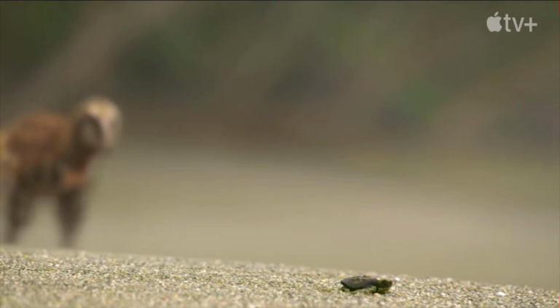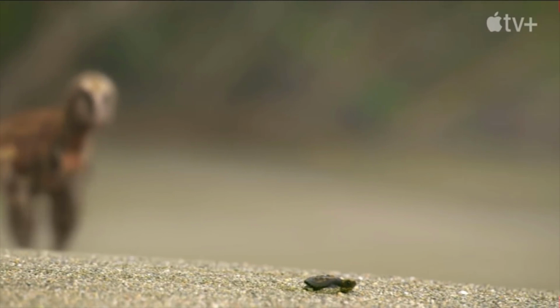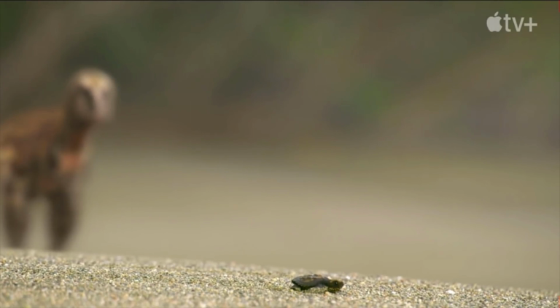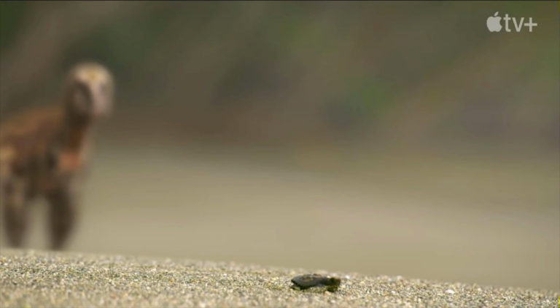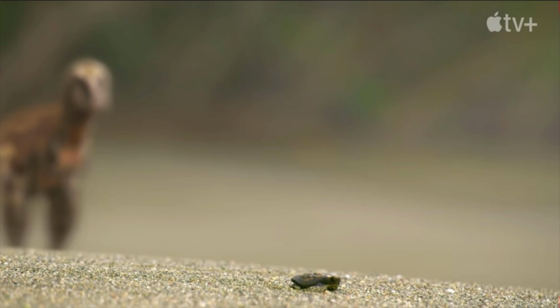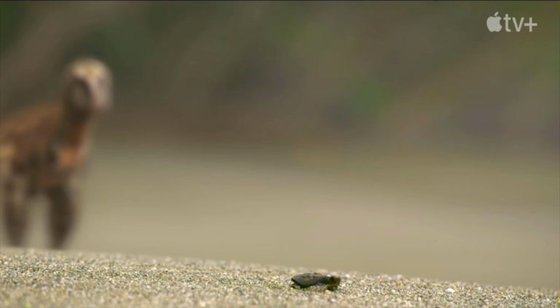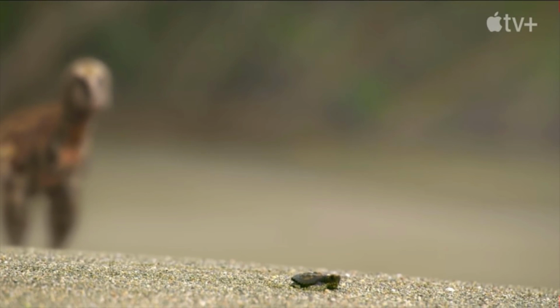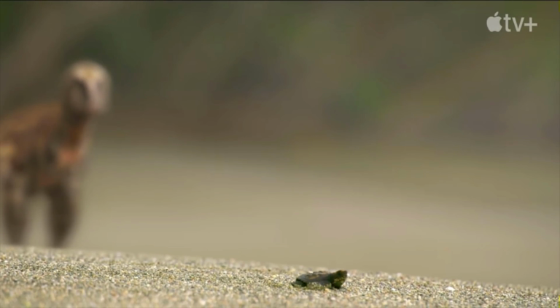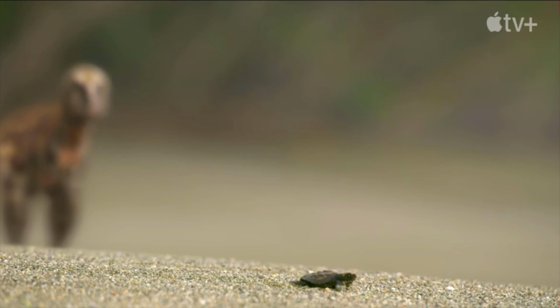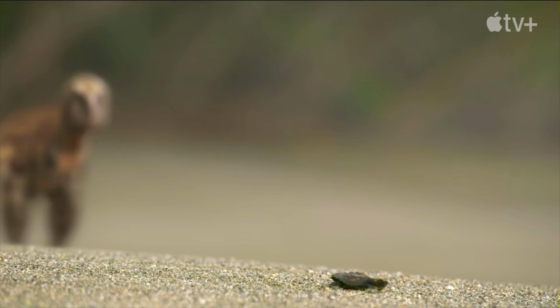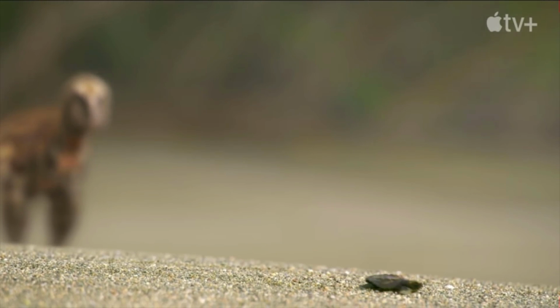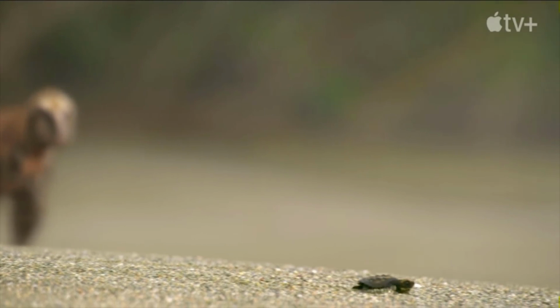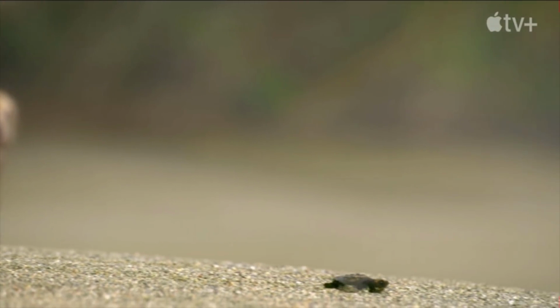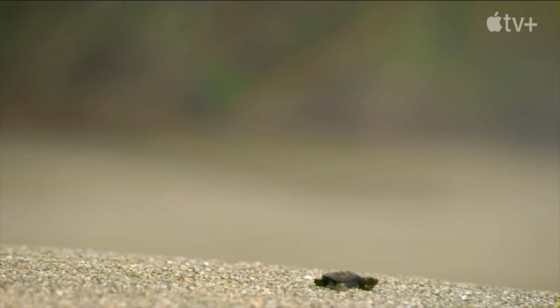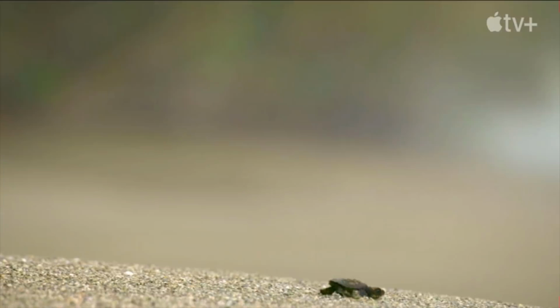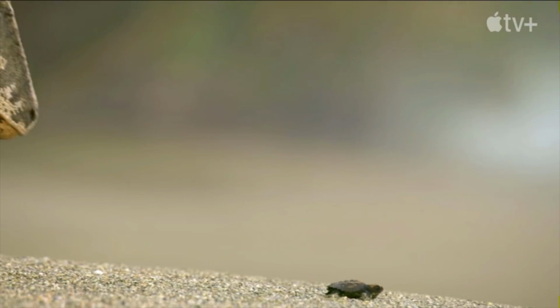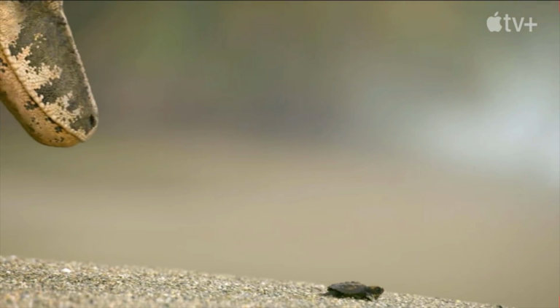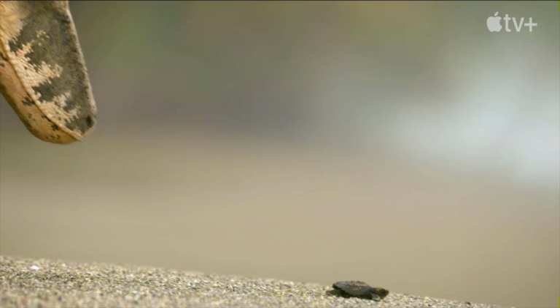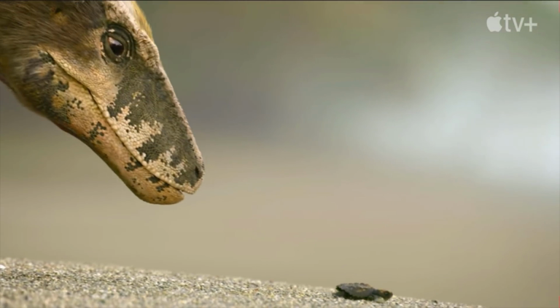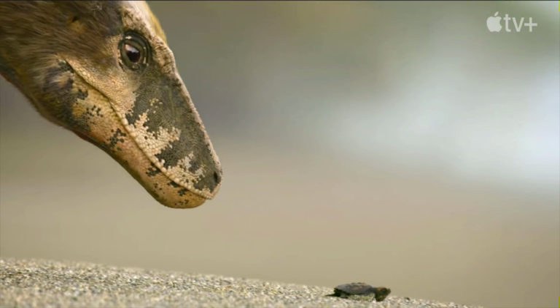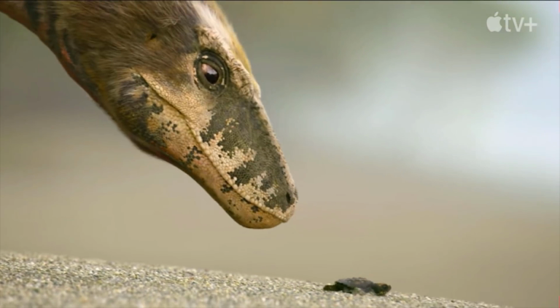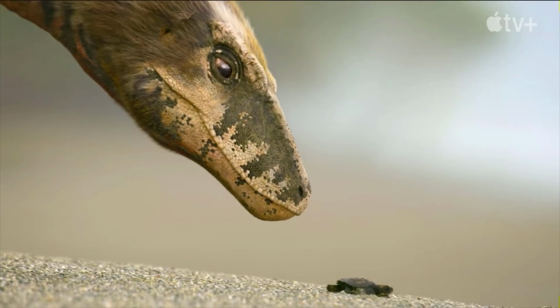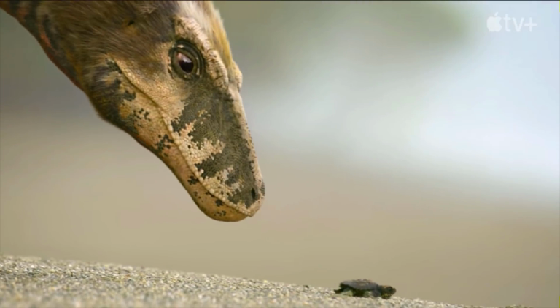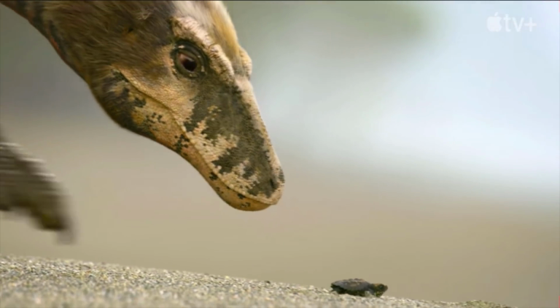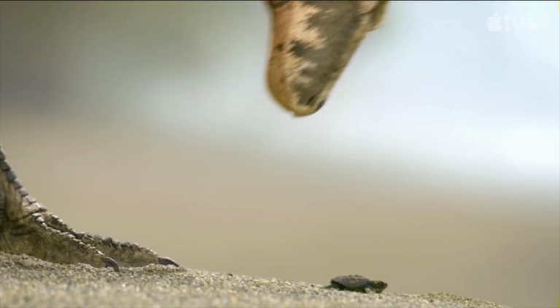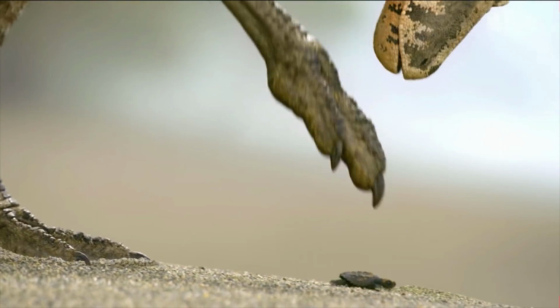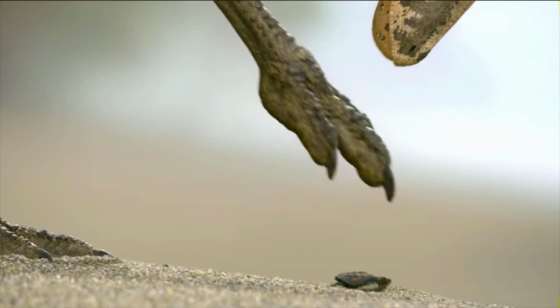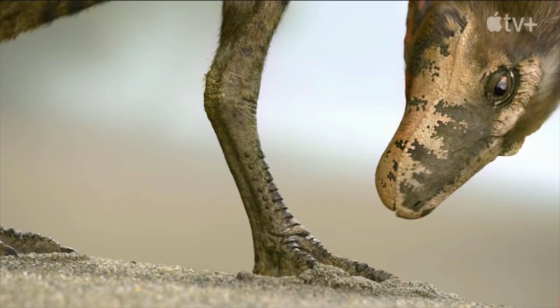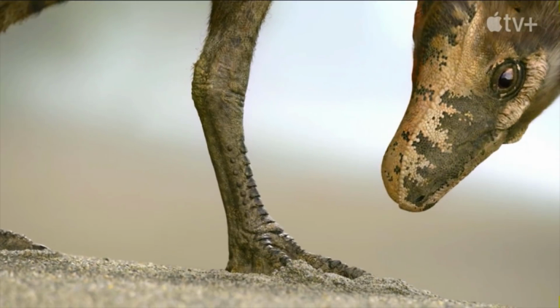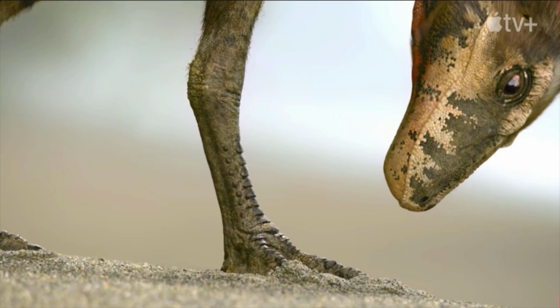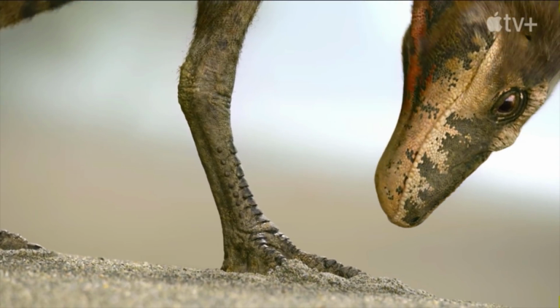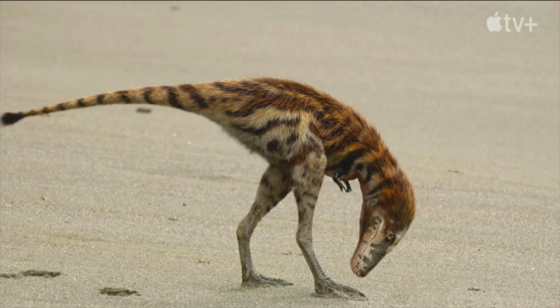I think the real question is: why does every single documentary about dinosaurs put baby T-Rexes in the documentary? We've literally never found a baby T-Rex before — ever. Why do they like...